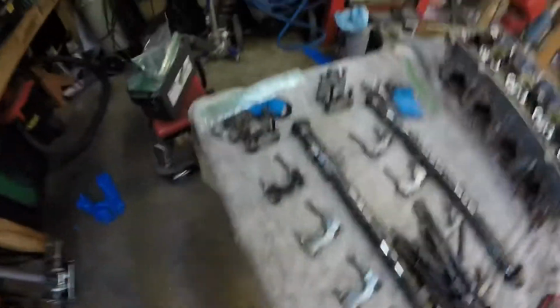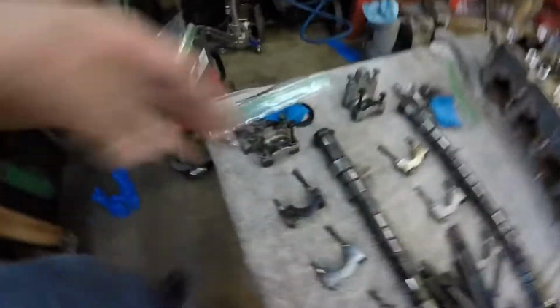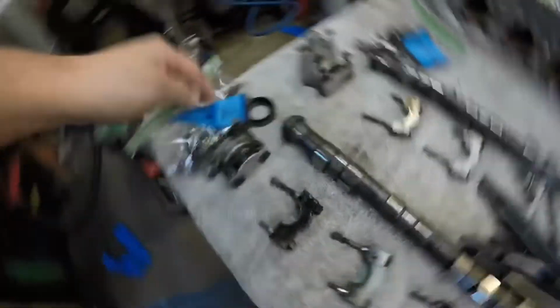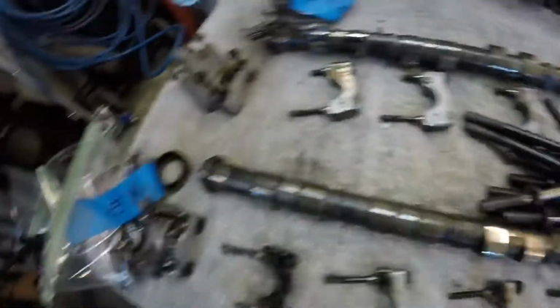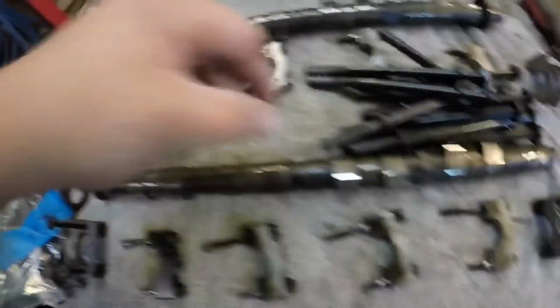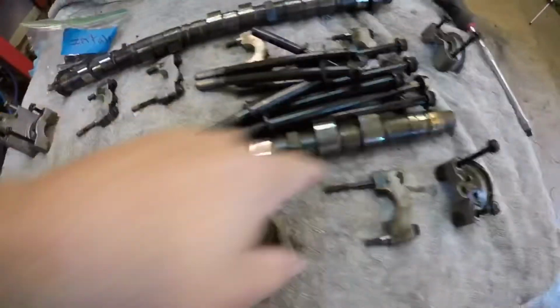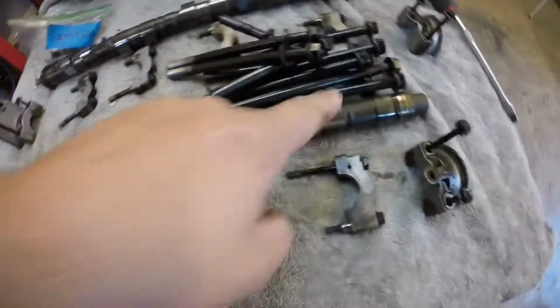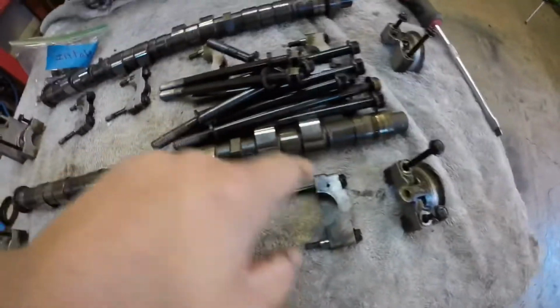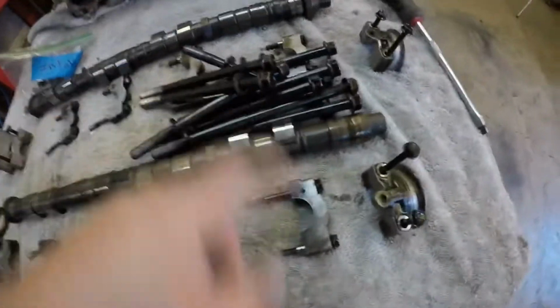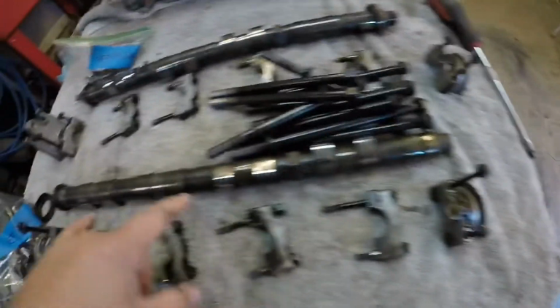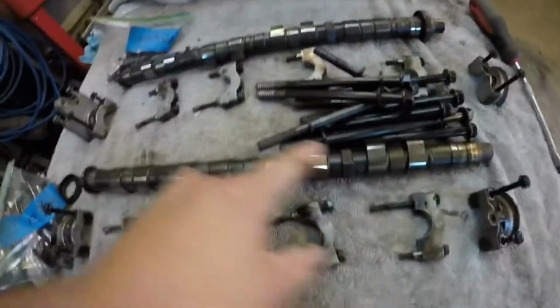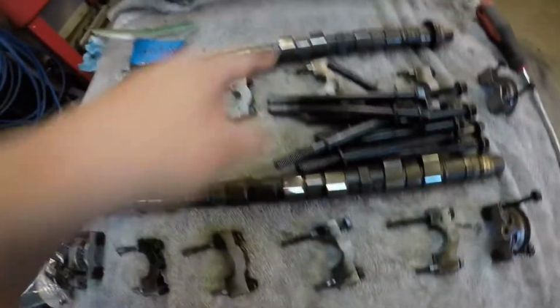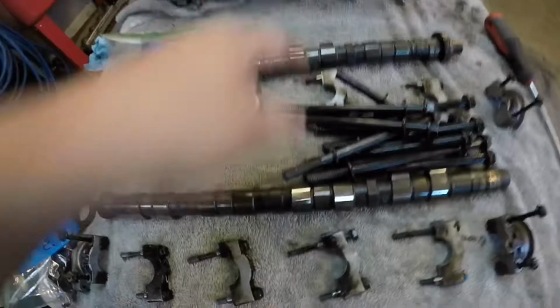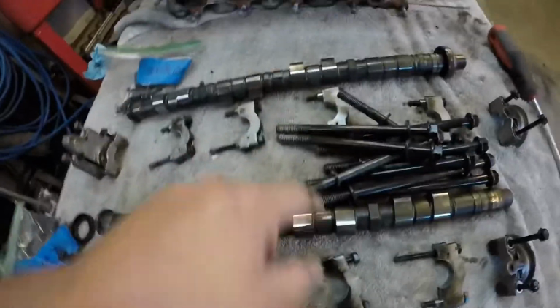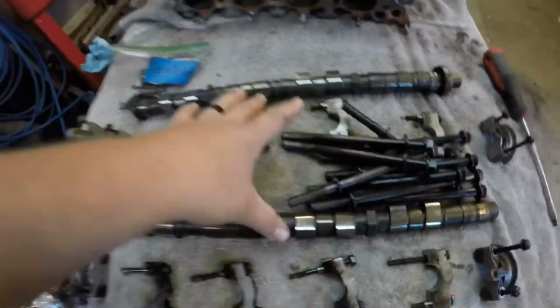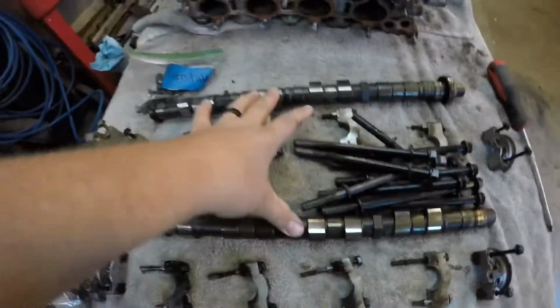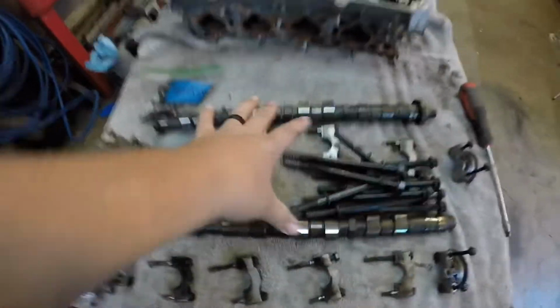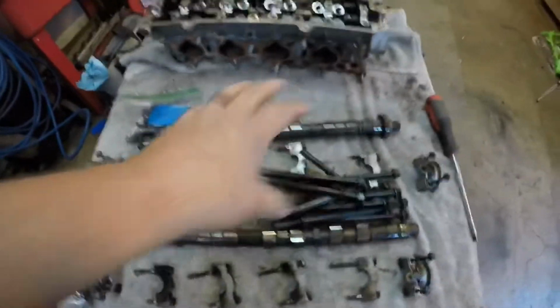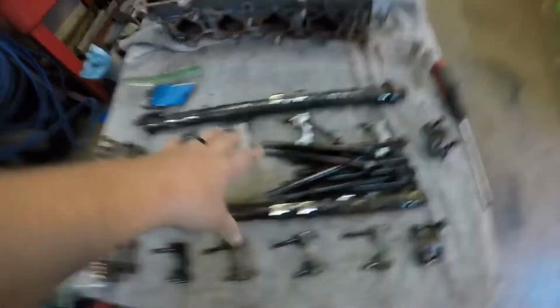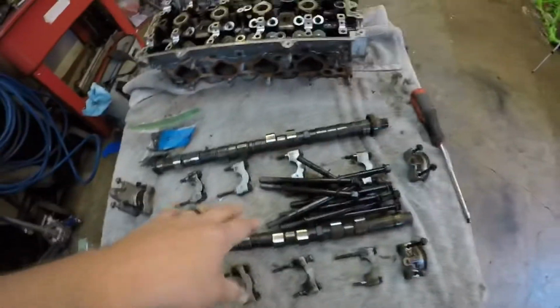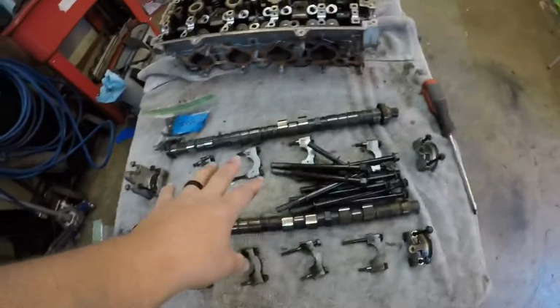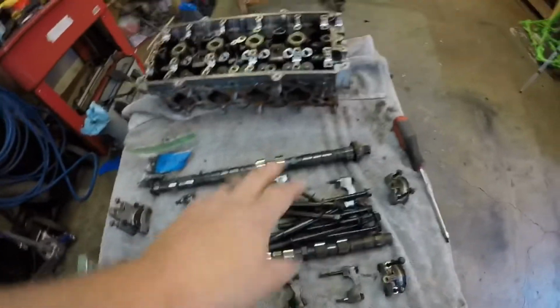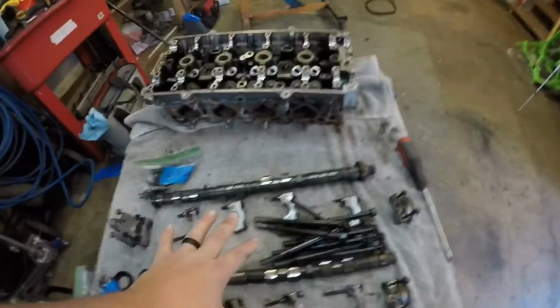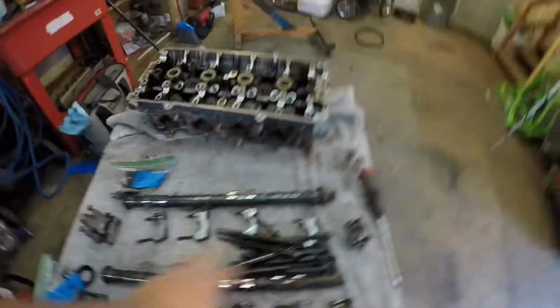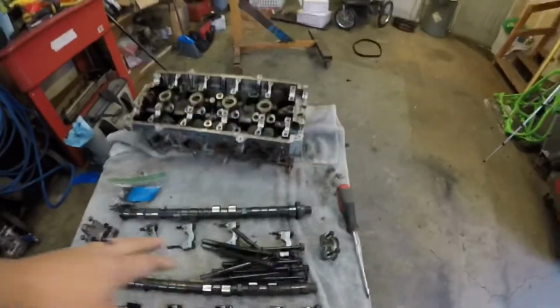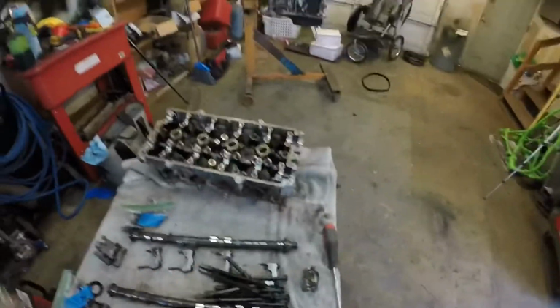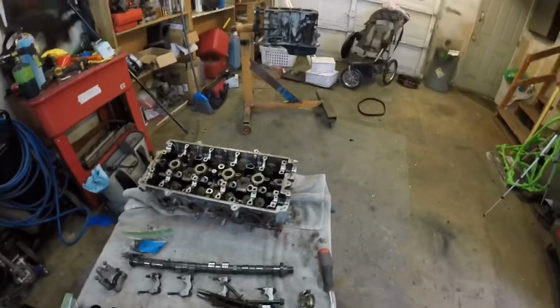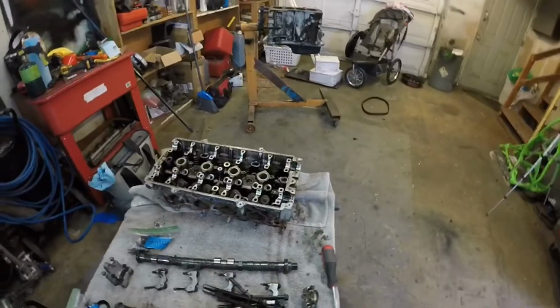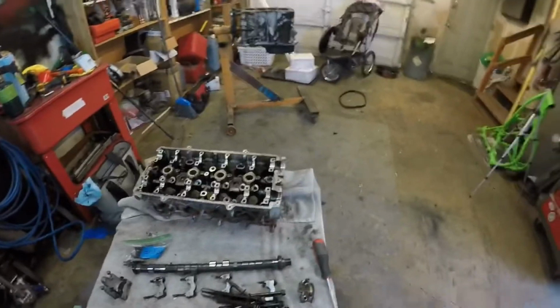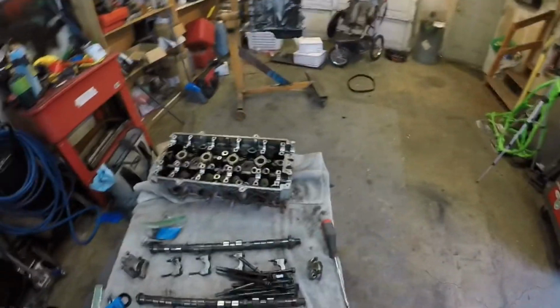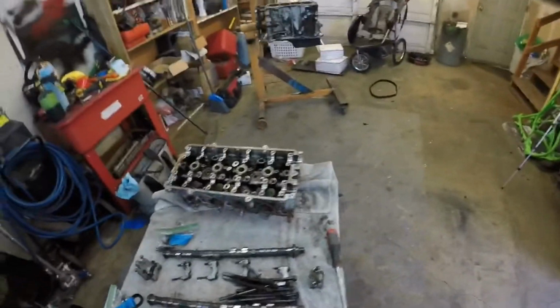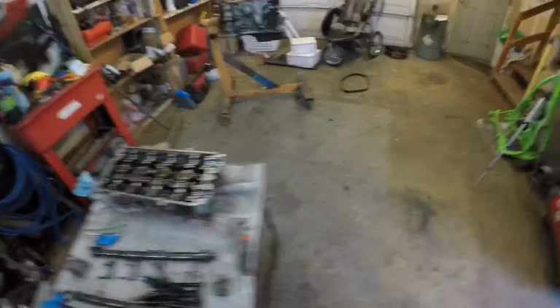So those are your lifters. The cam looks perfectly fine — that's going to get sent off. These will get sent off to Delta probably next week for a 272 grind. We'll come over here to the block.